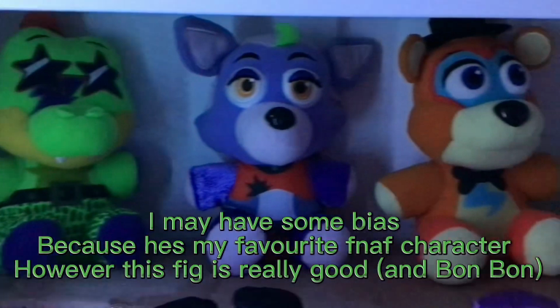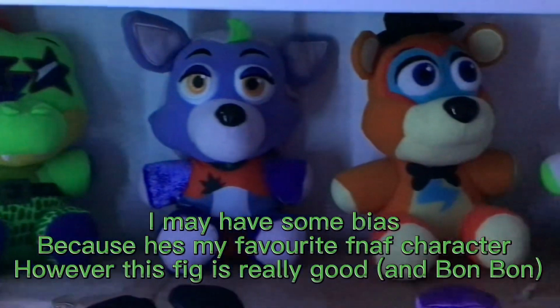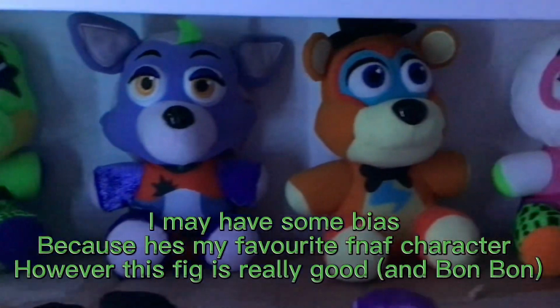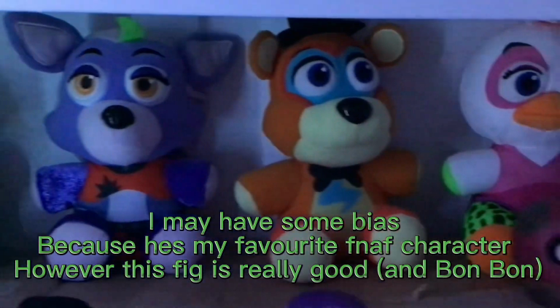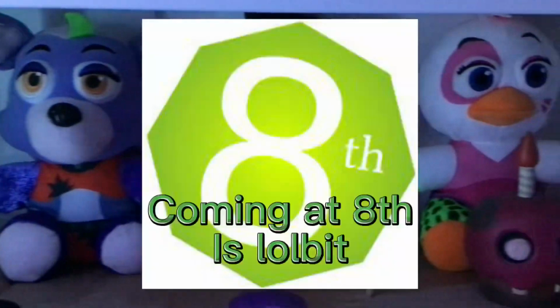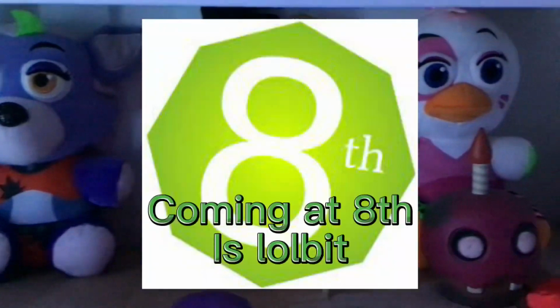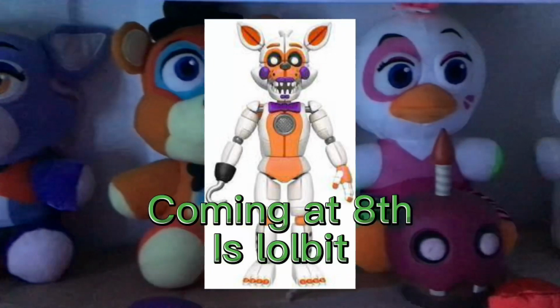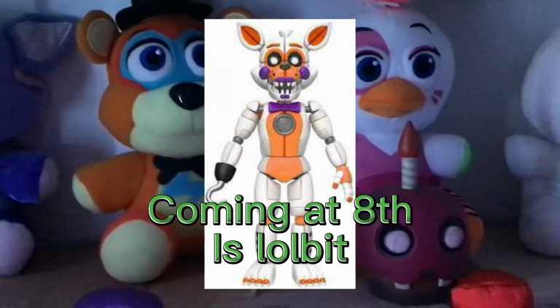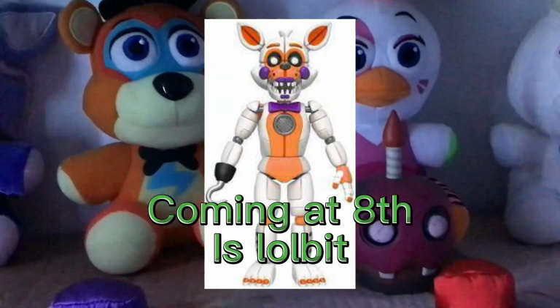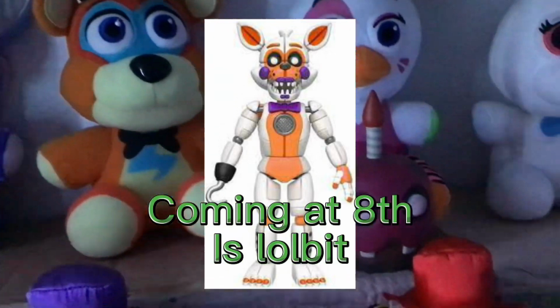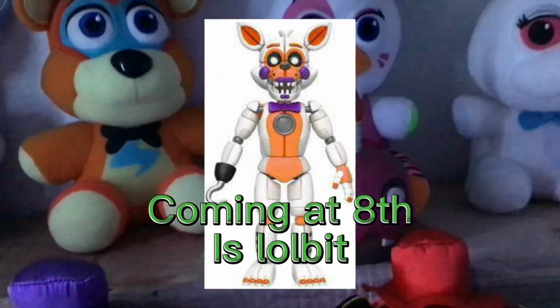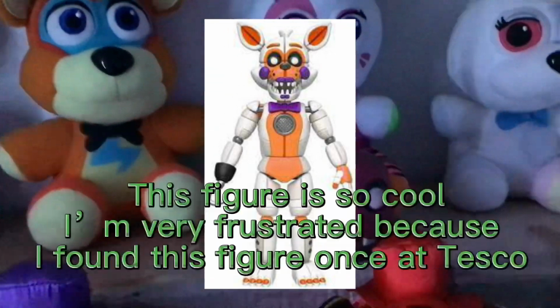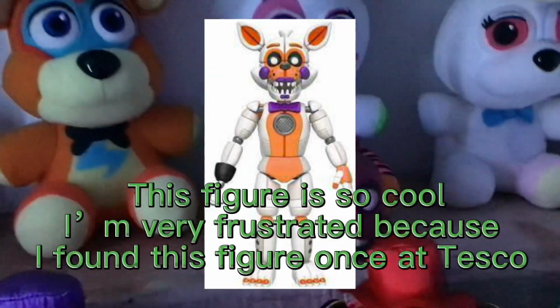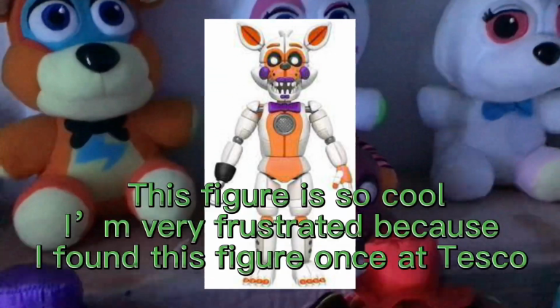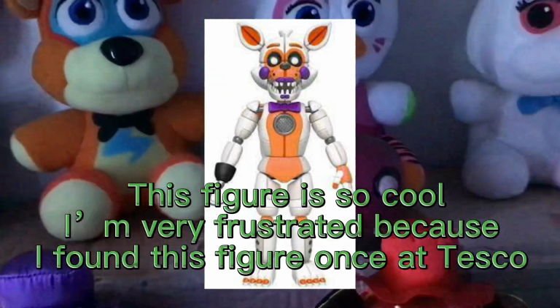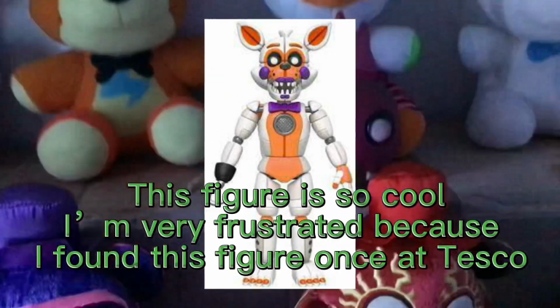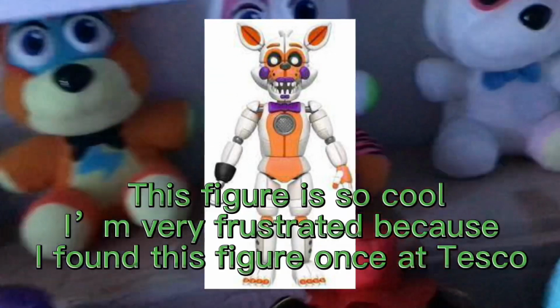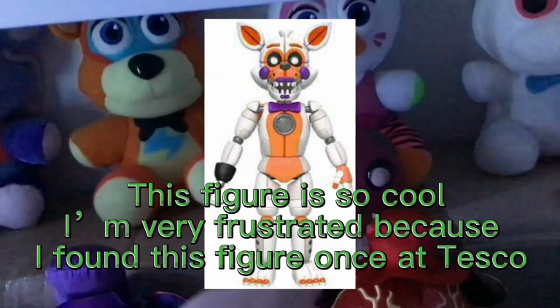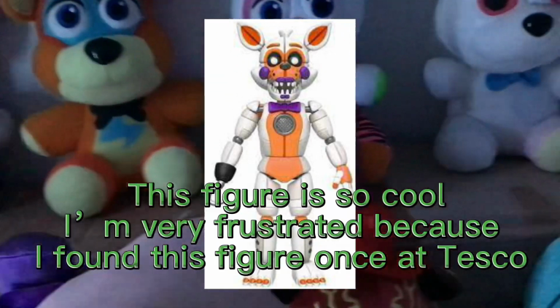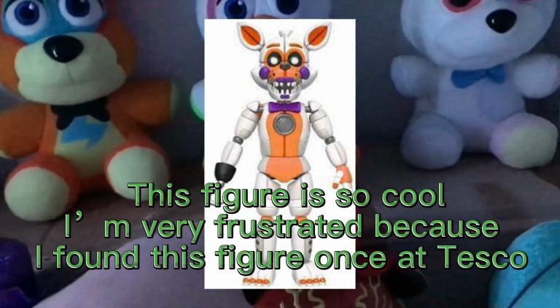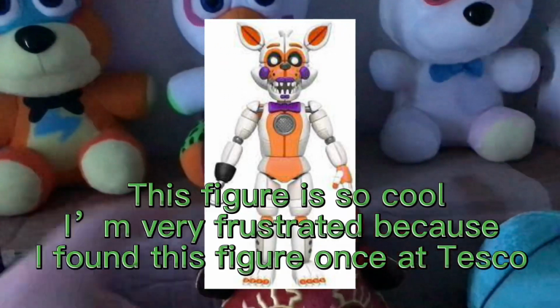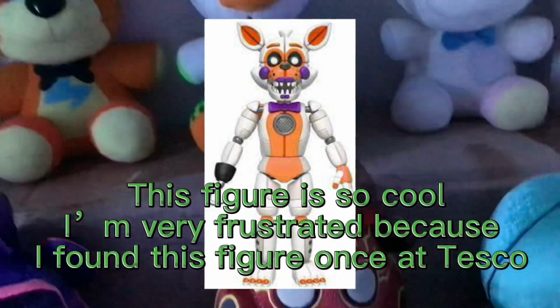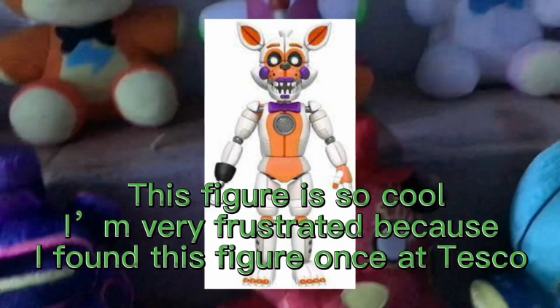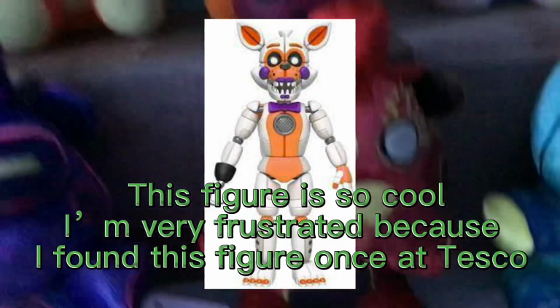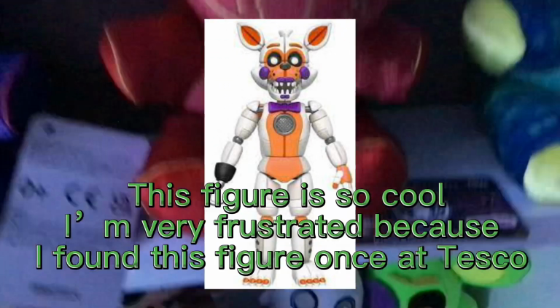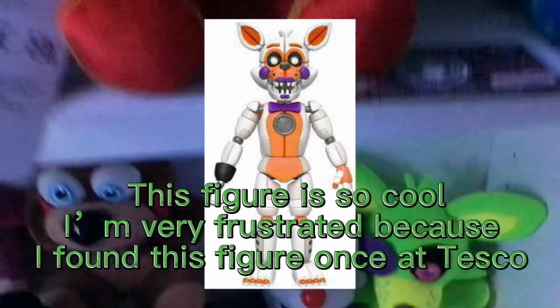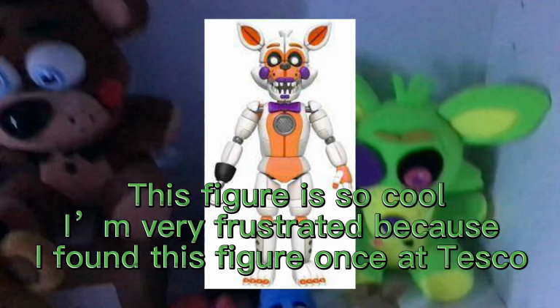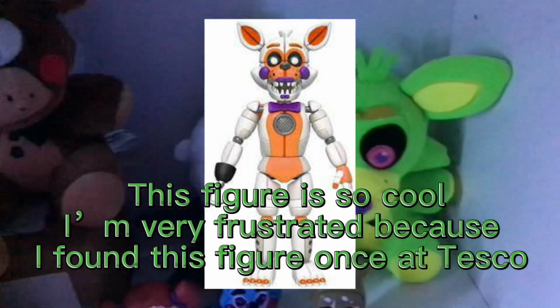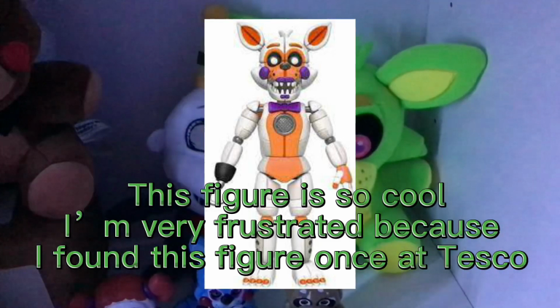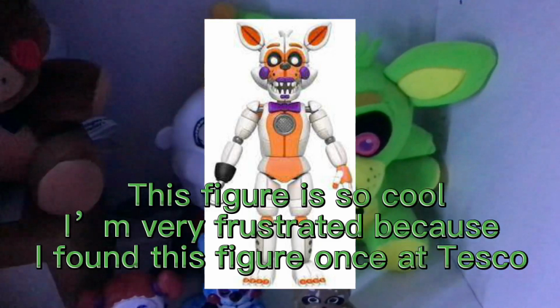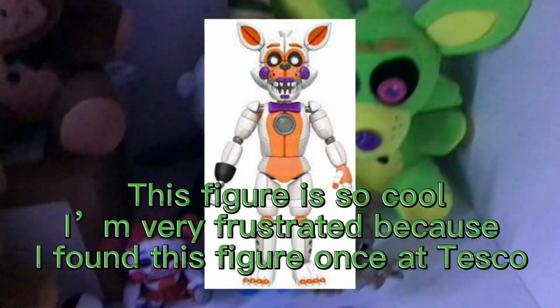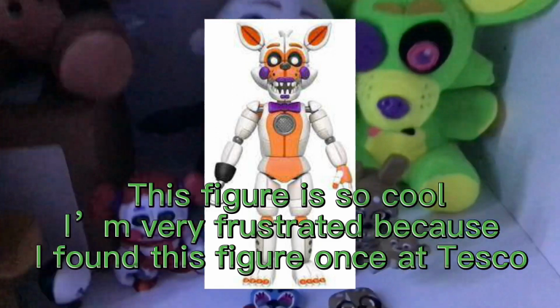Coming in at number 8 is Lulbert. This figure is so cool. I'm very frustrated because I found this figure once at Tesco and never bought it.